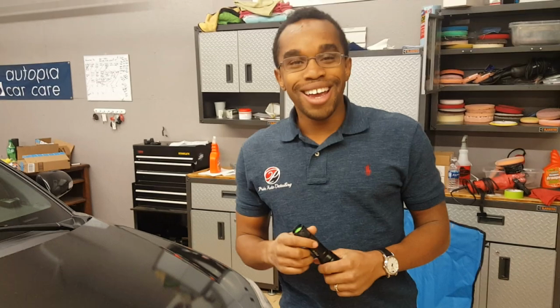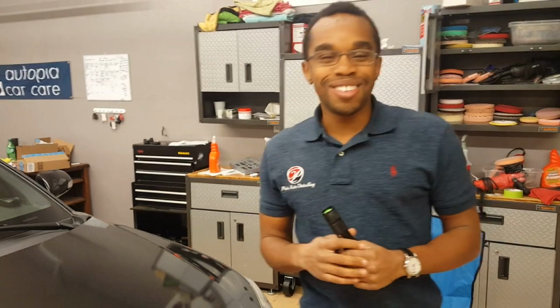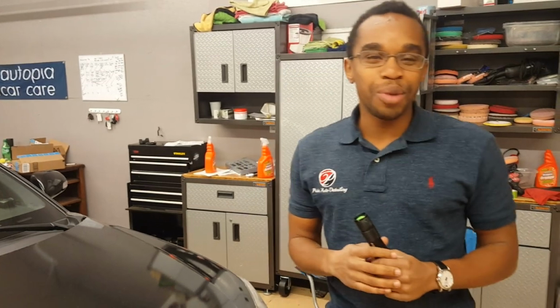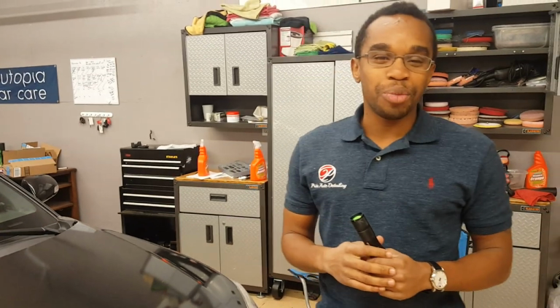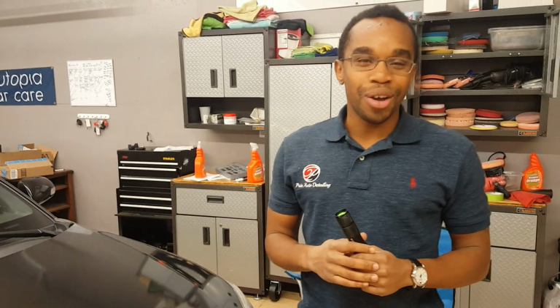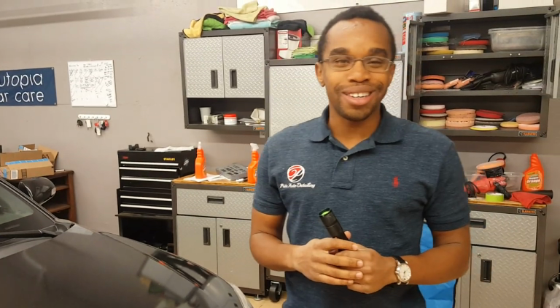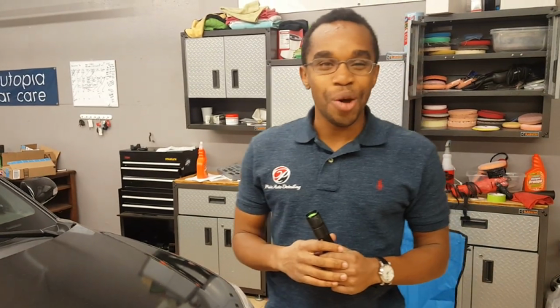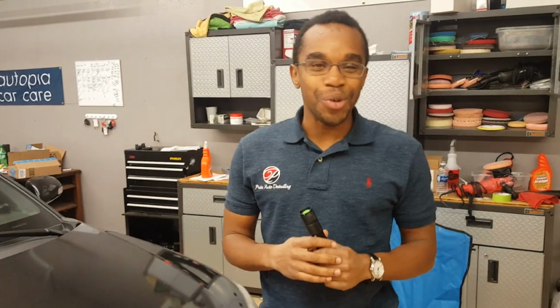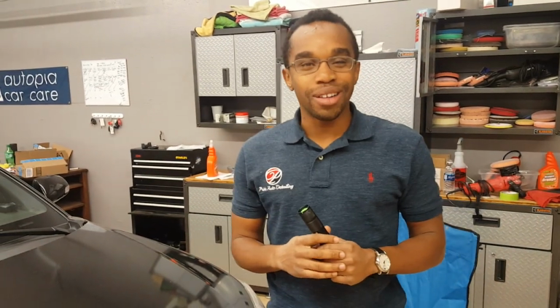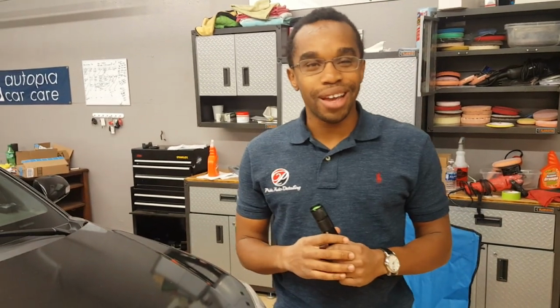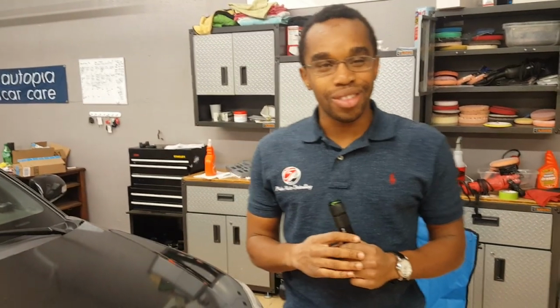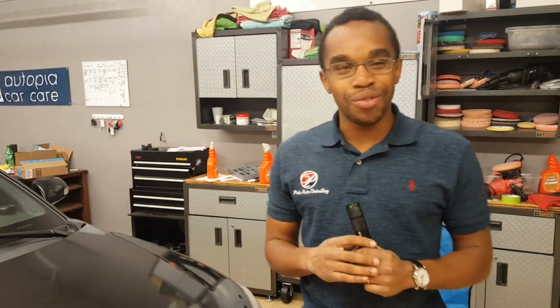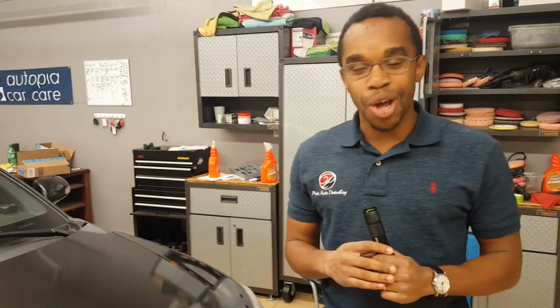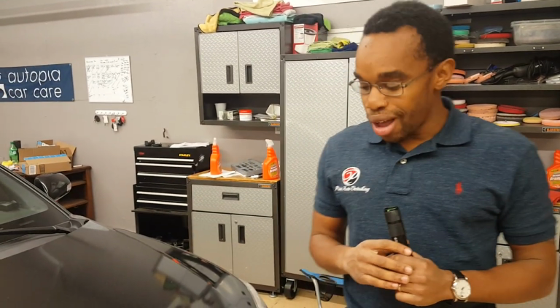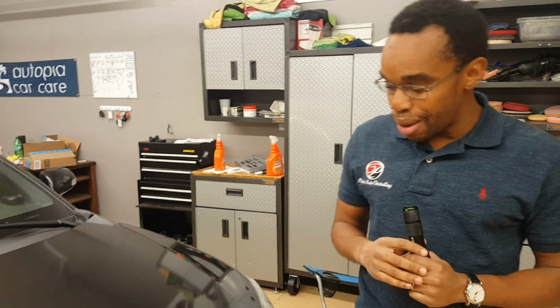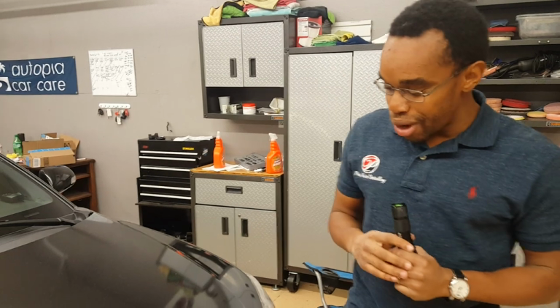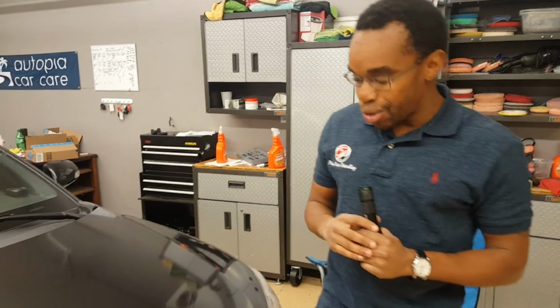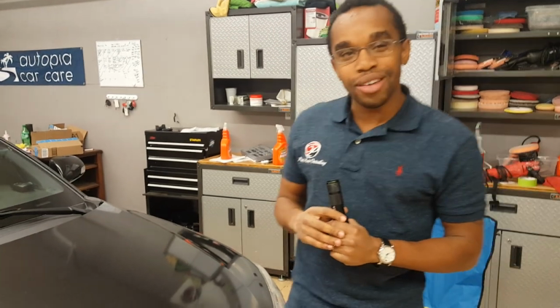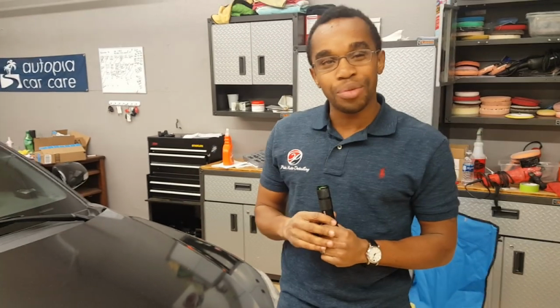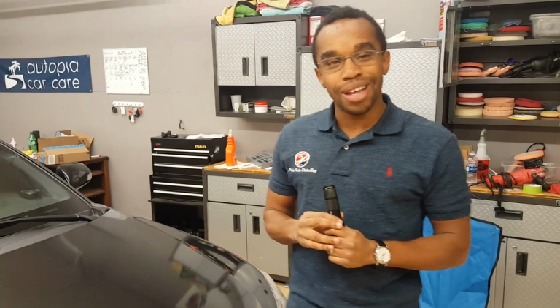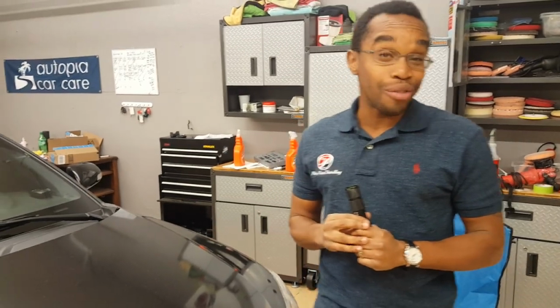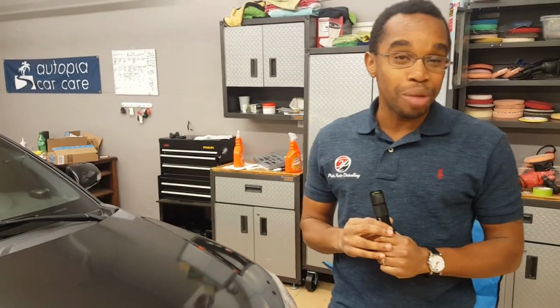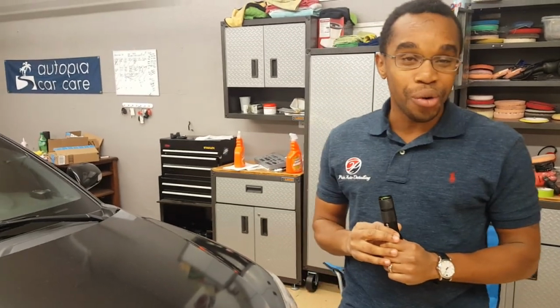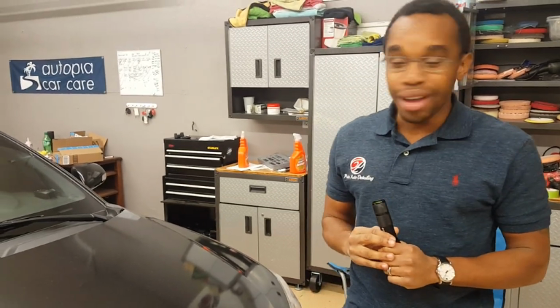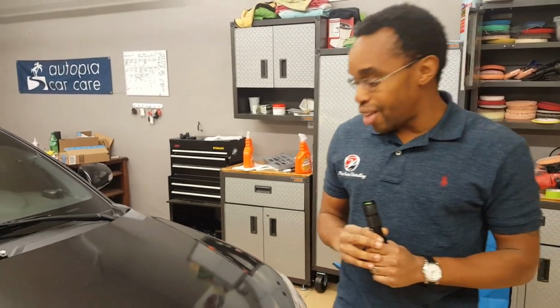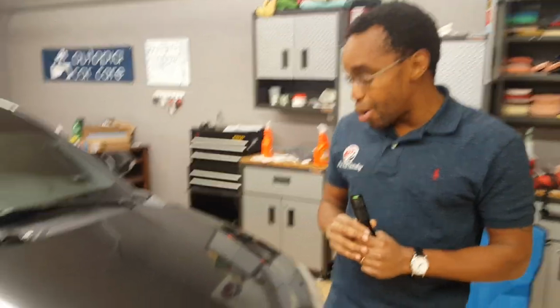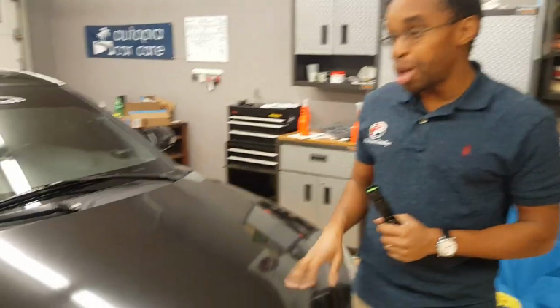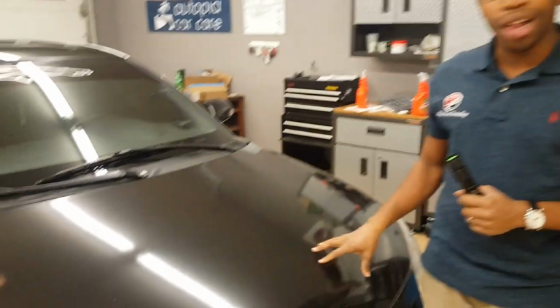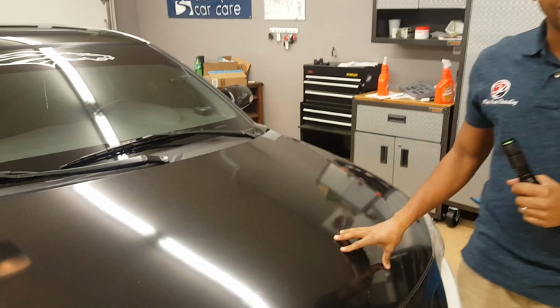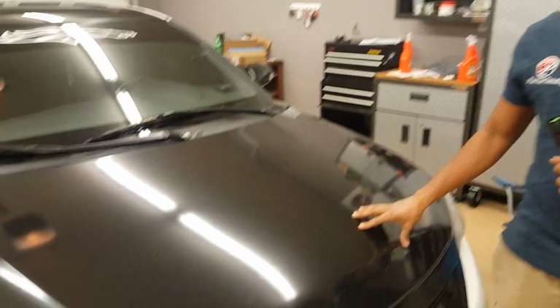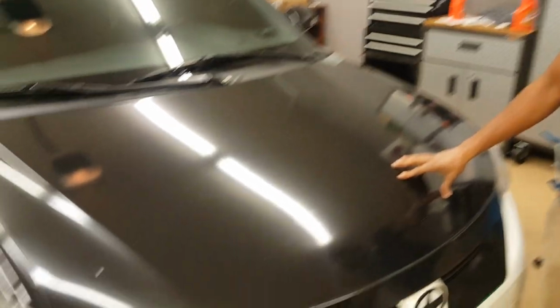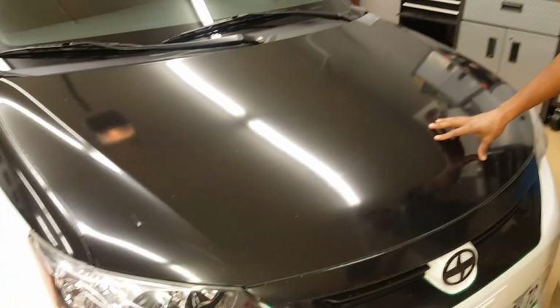Hi, this is Desmond here with Pride Auto Detailing. Hope you're doing well today. In this video, I am going to try something that I've never tried before, and that's going to be polishing on this vinyl.